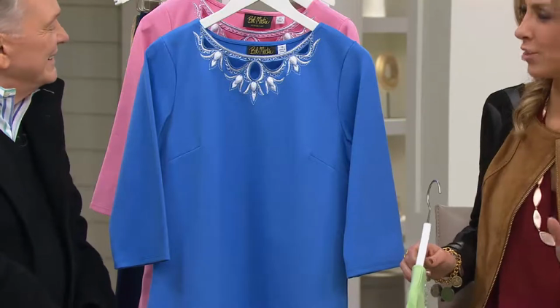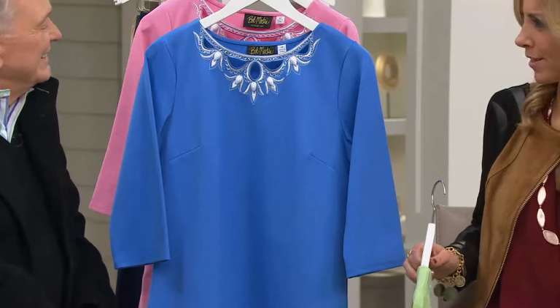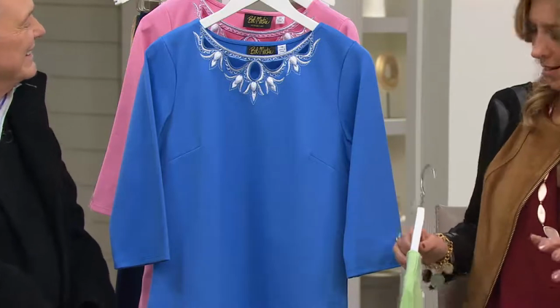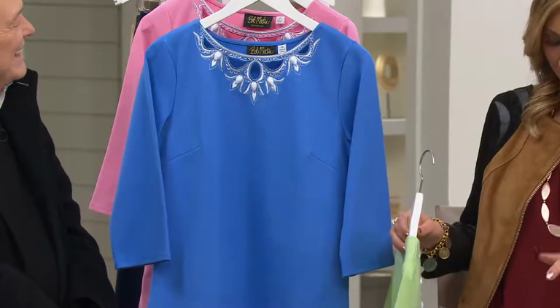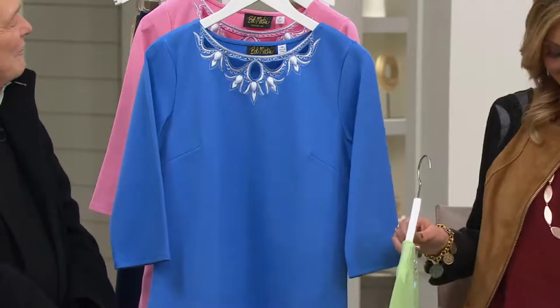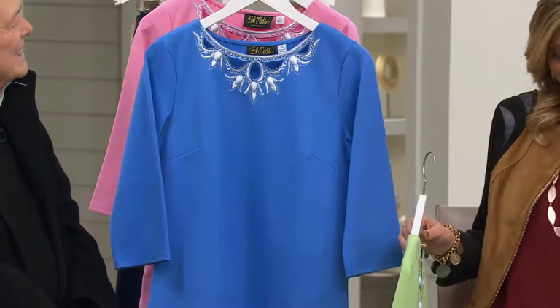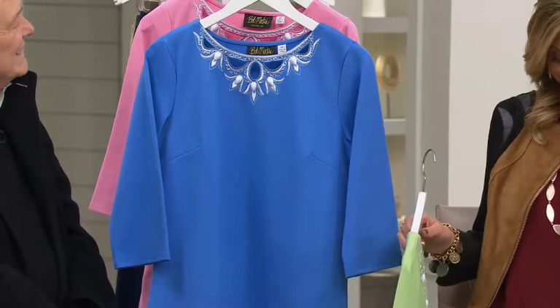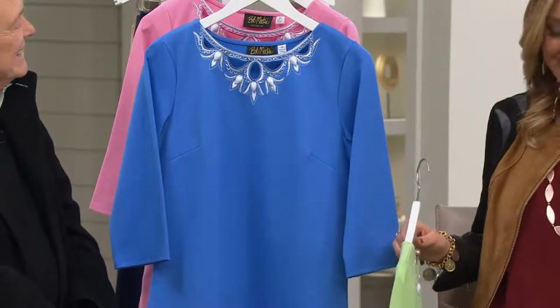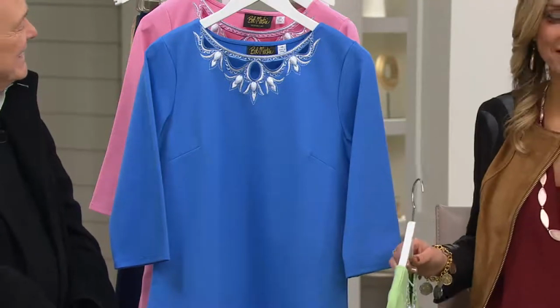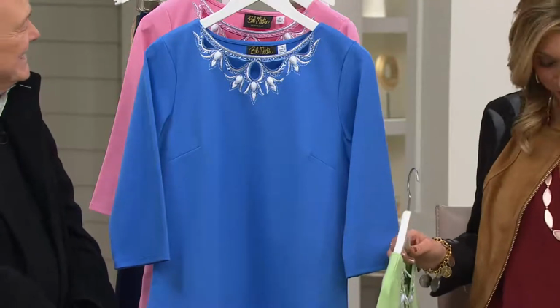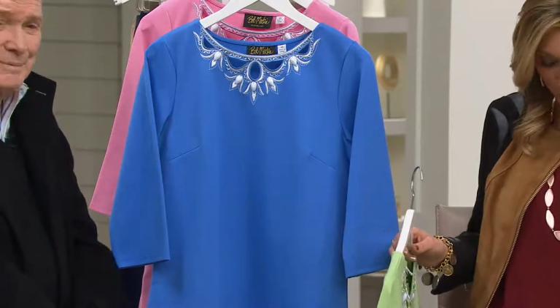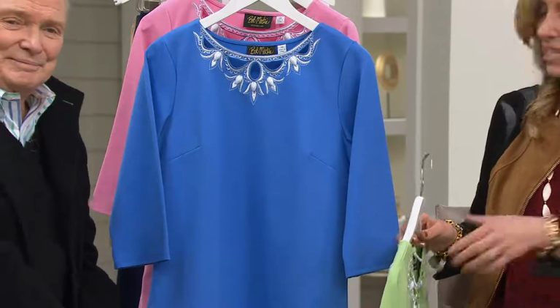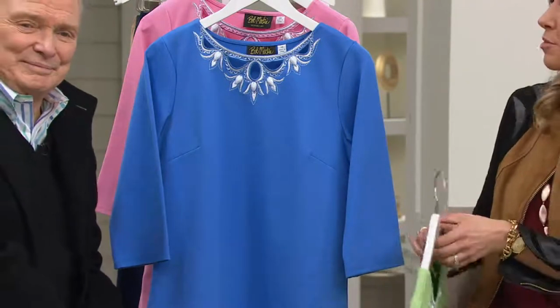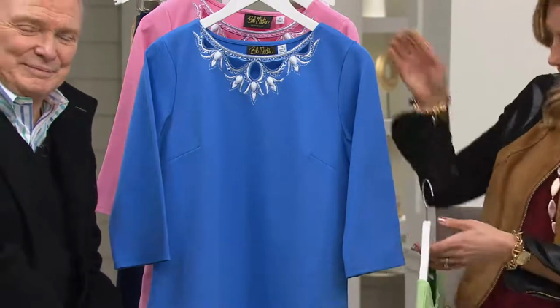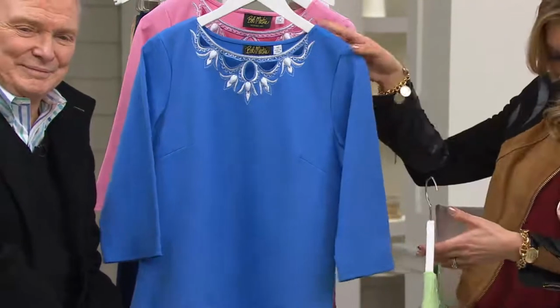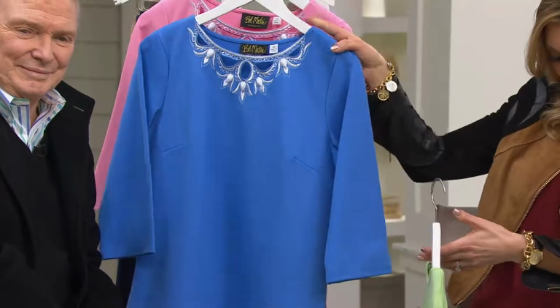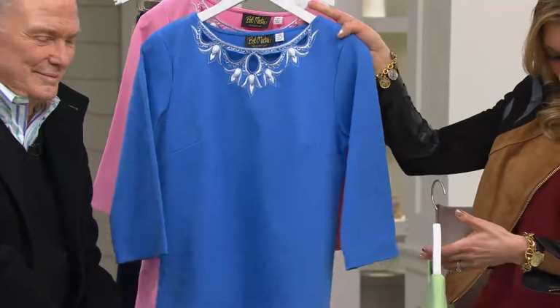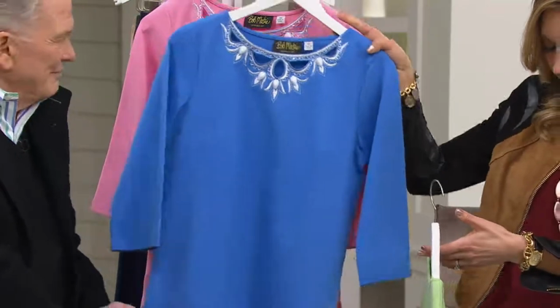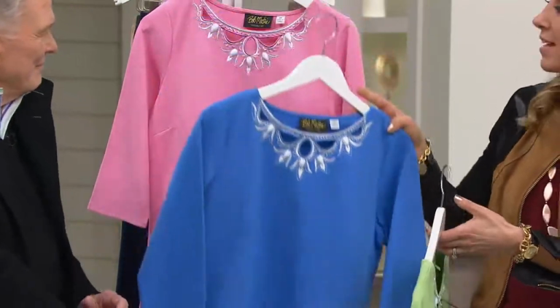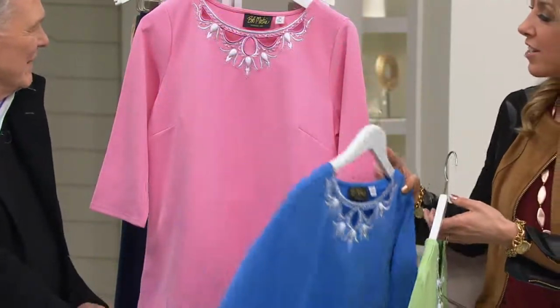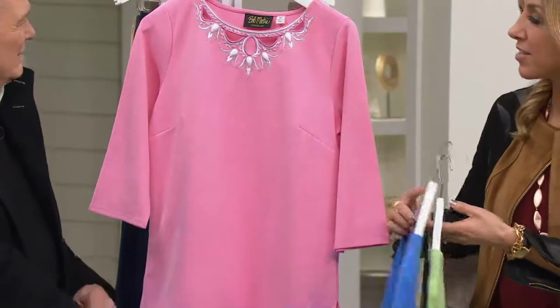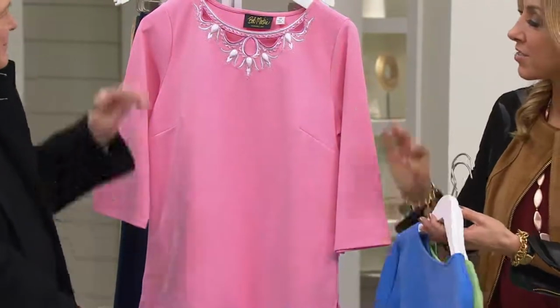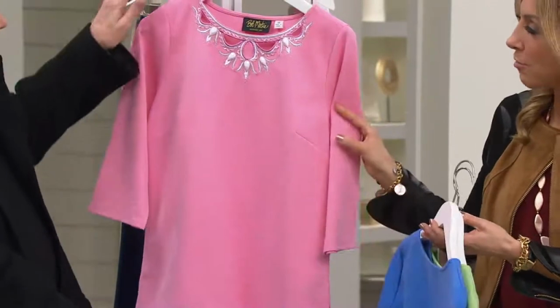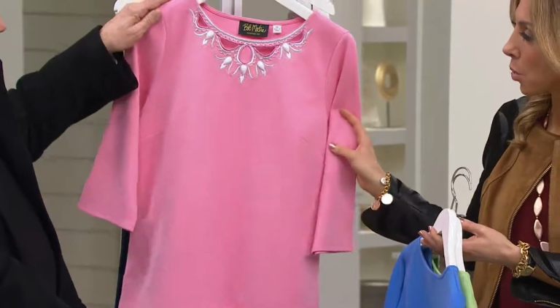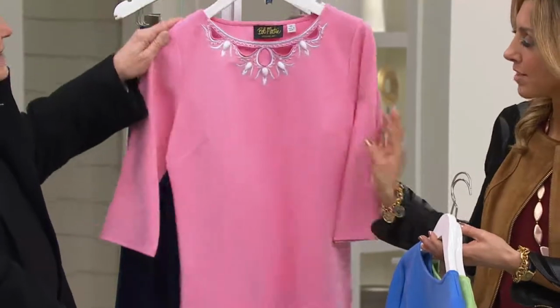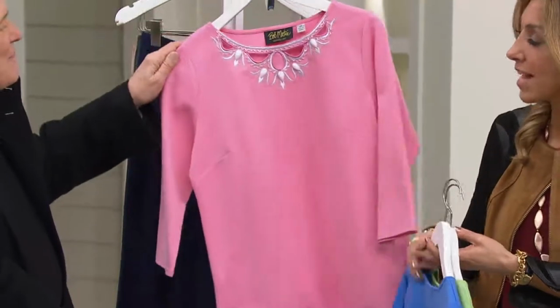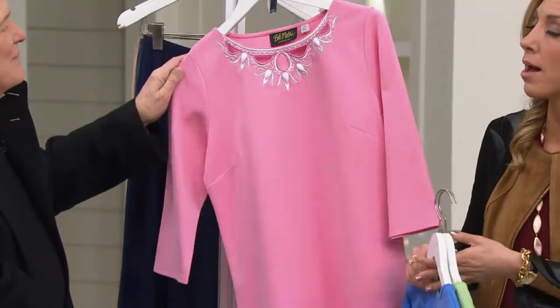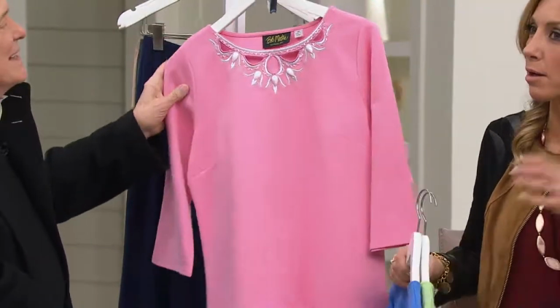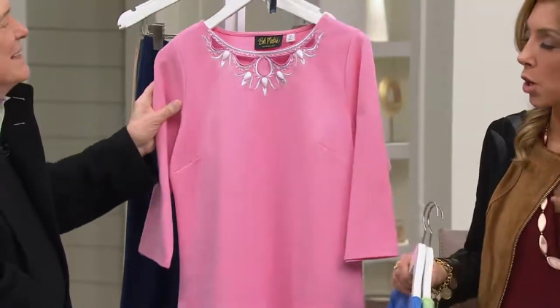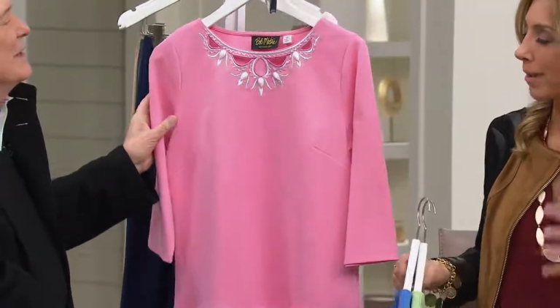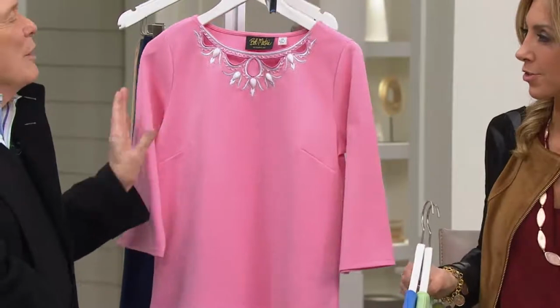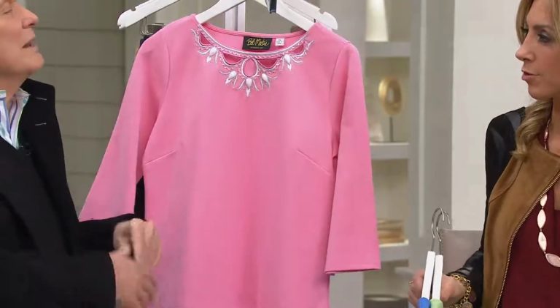You fussy? Come on. Yeah, I'm fussy. Extra-extra small through medium, 3X in the blue.